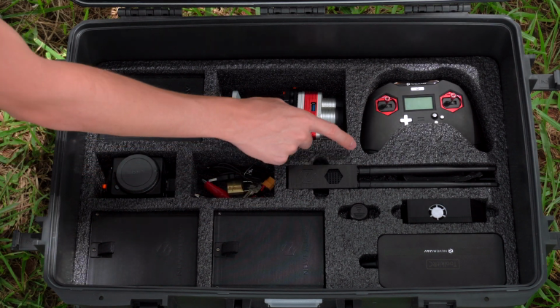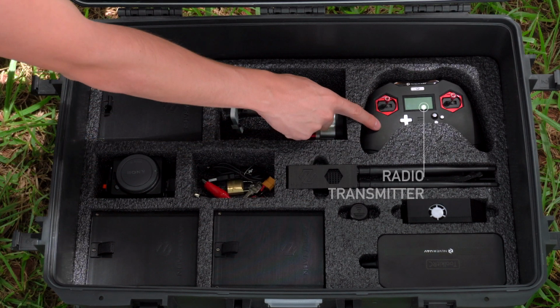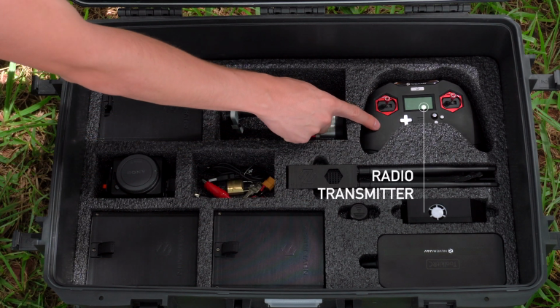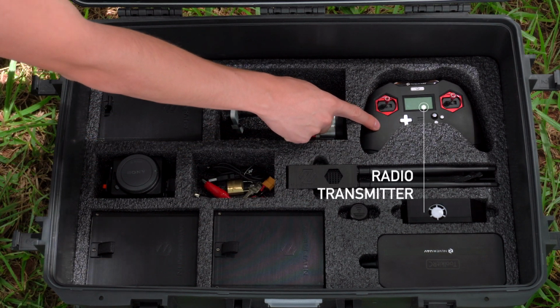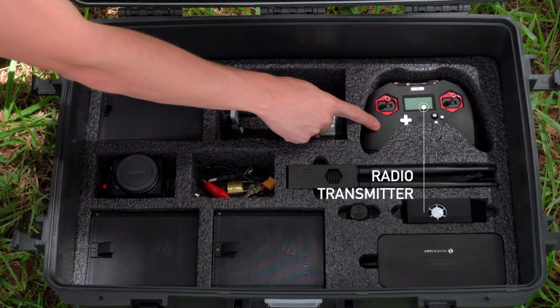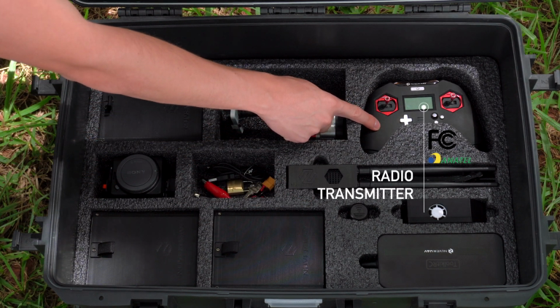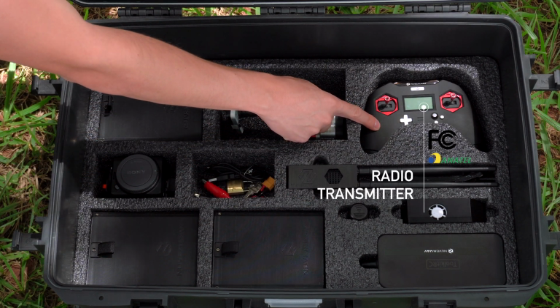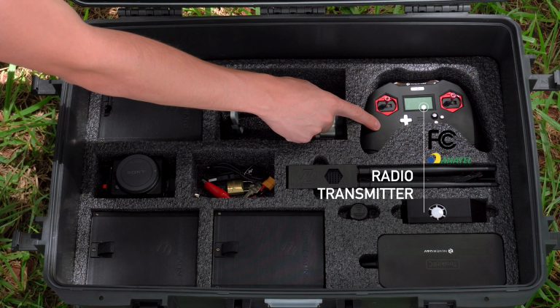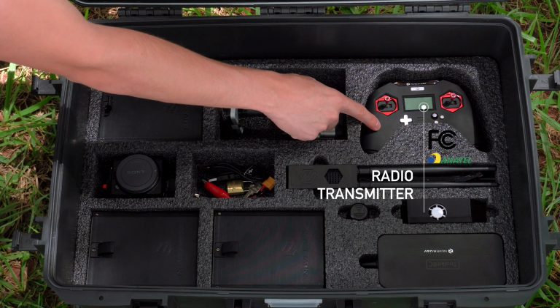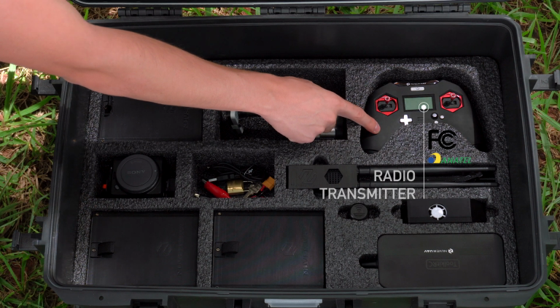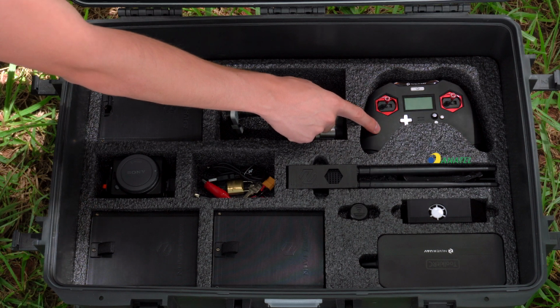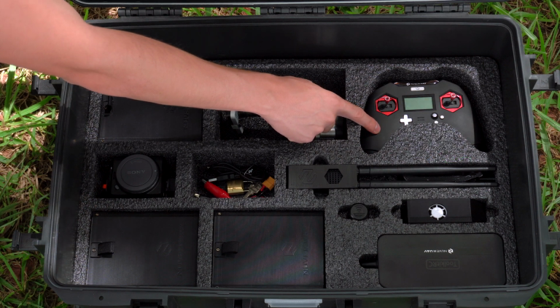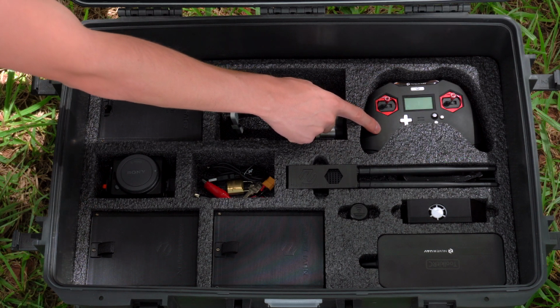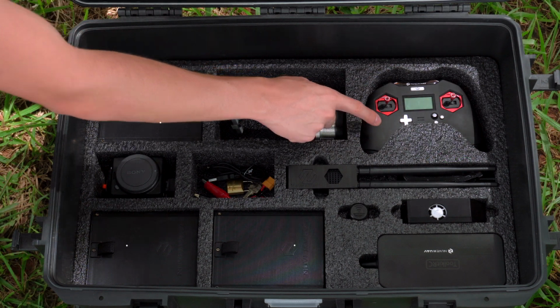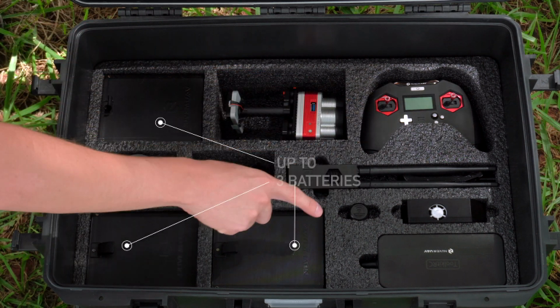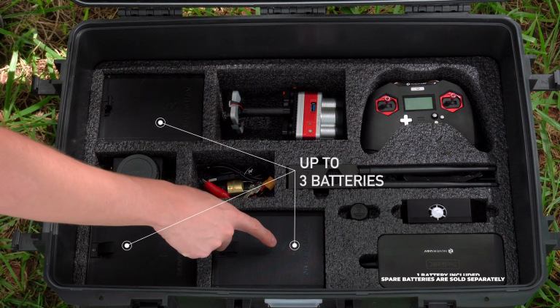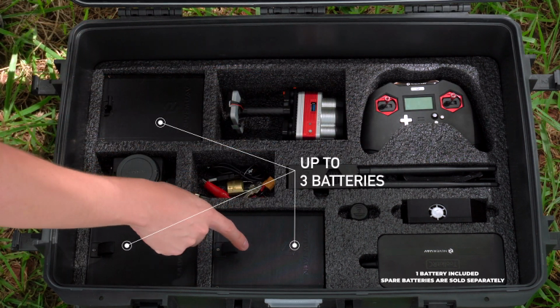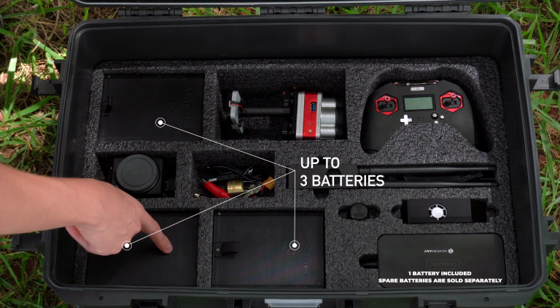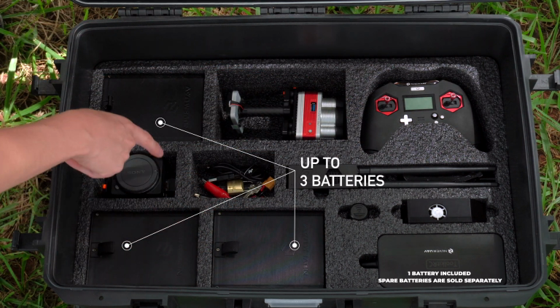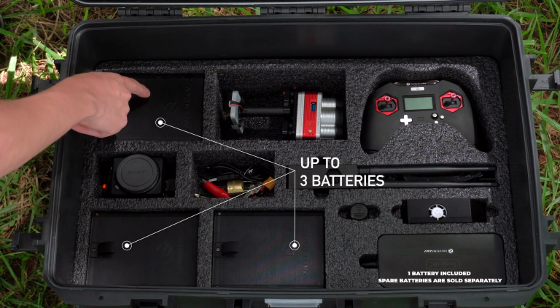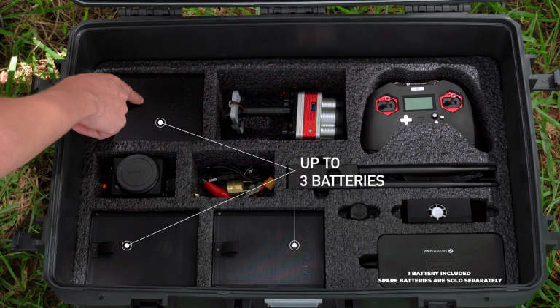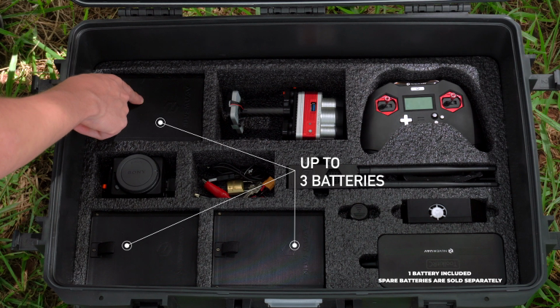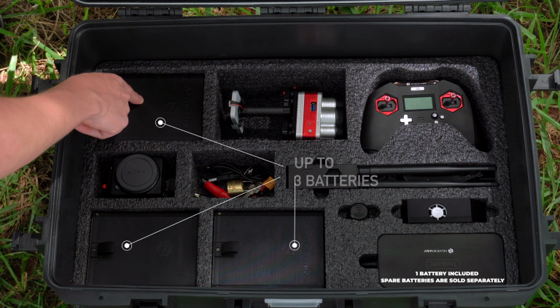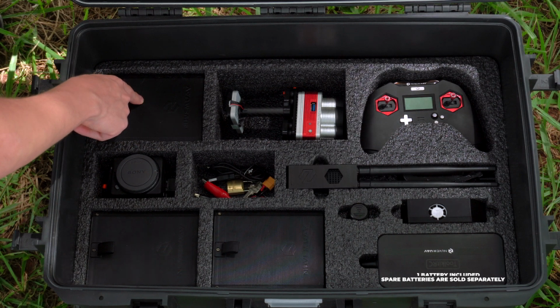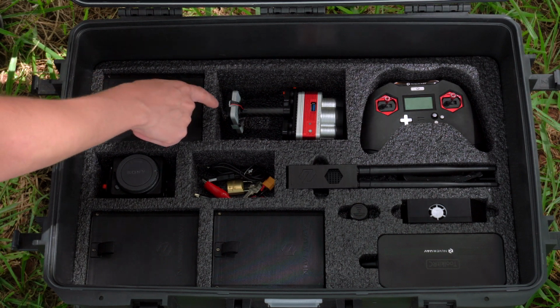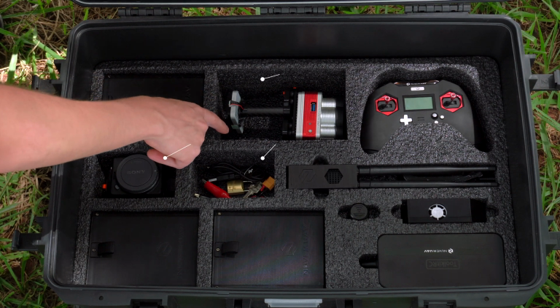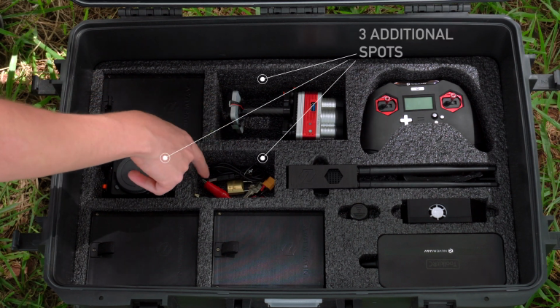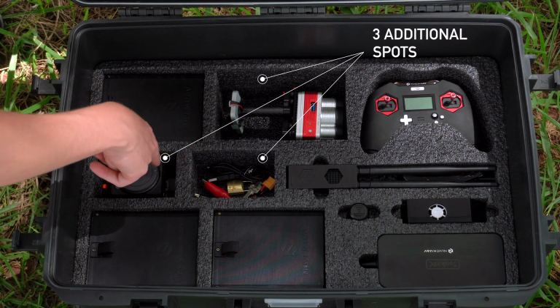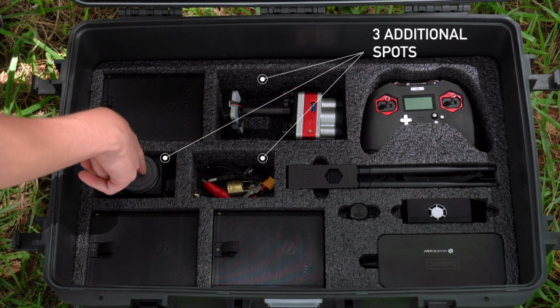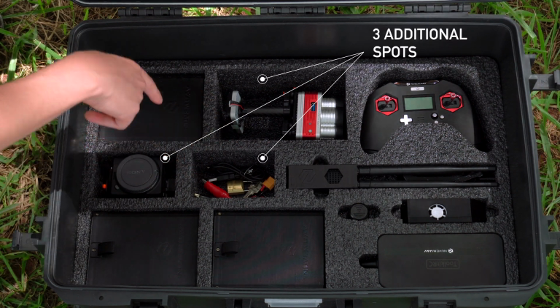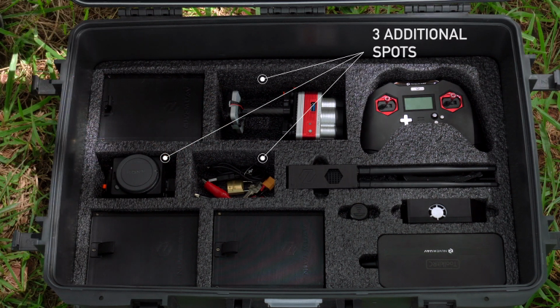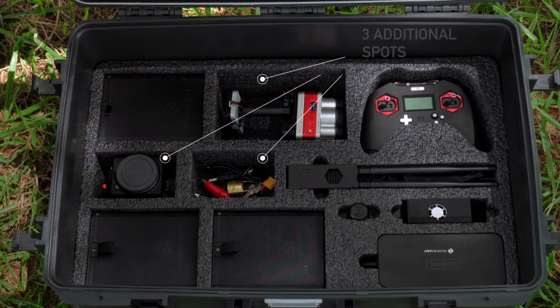A radio transmitter with FCC and Anatel certification. Space for 3 batteries — one hour flight time each — and additional slots for sensors and other accessories.